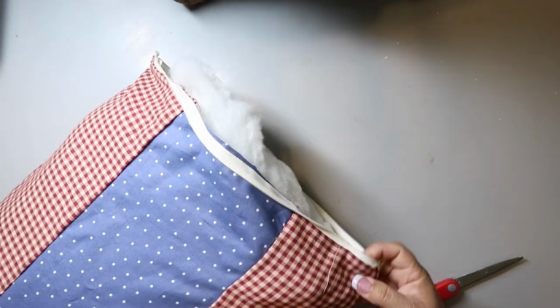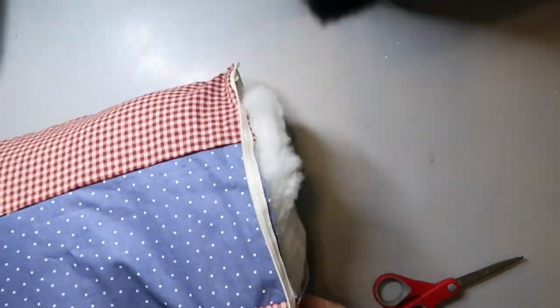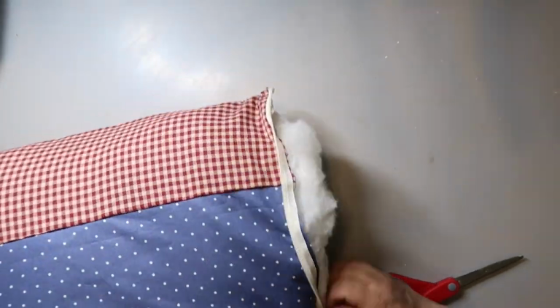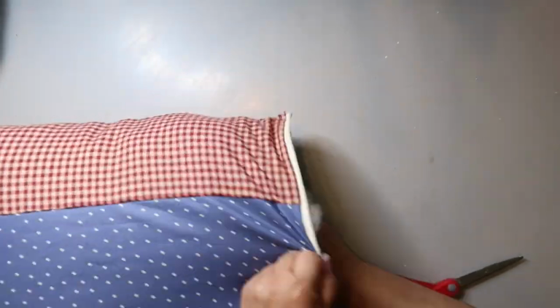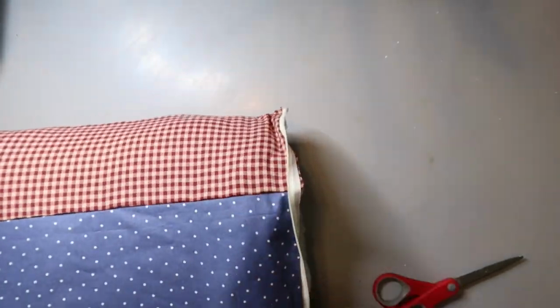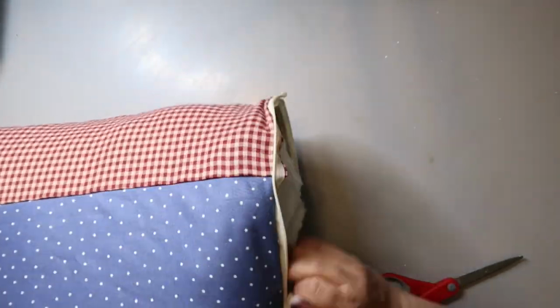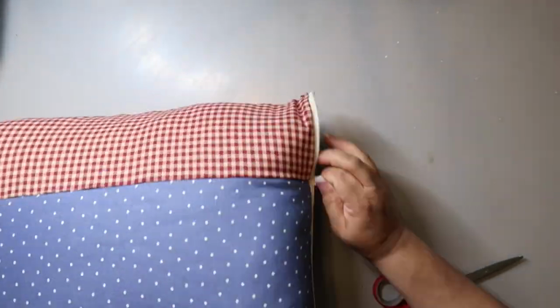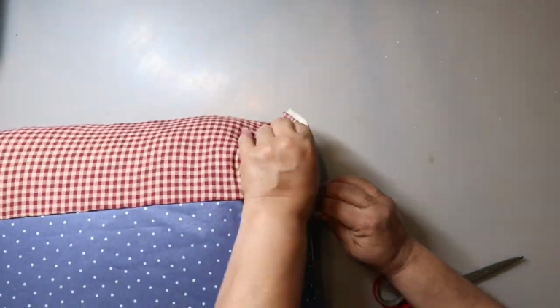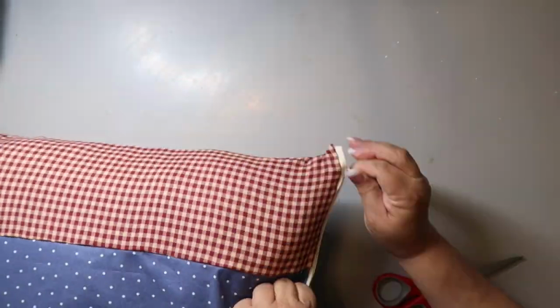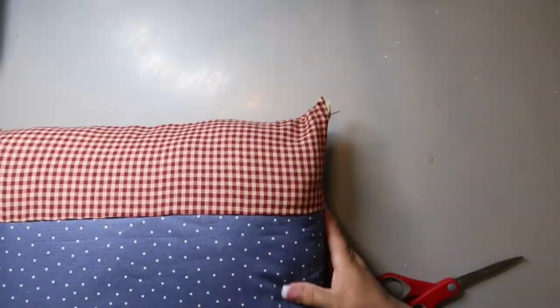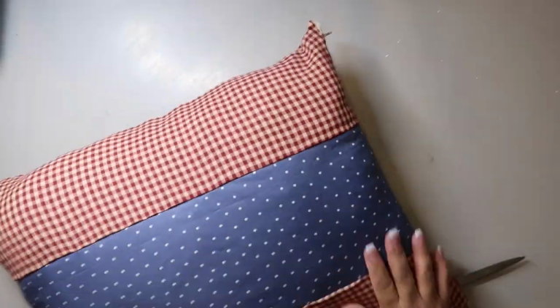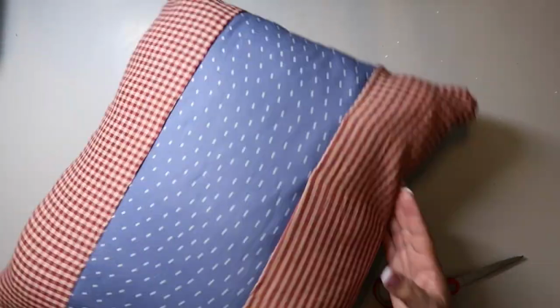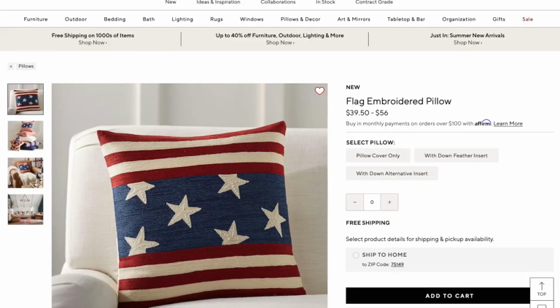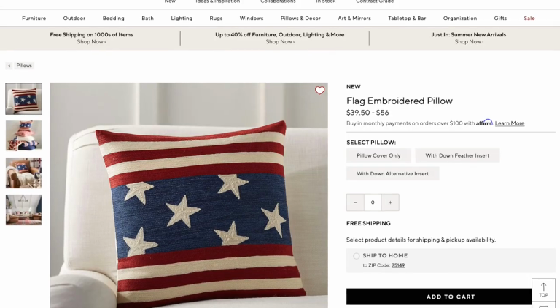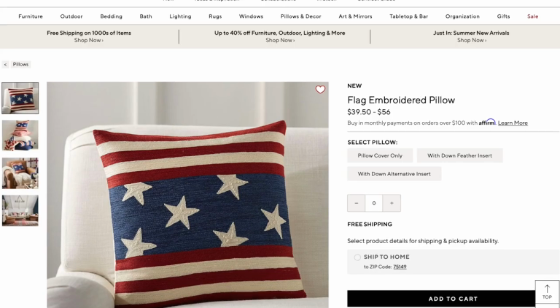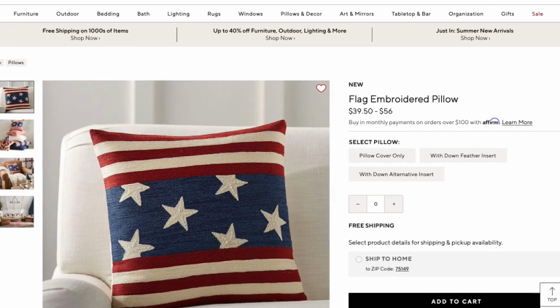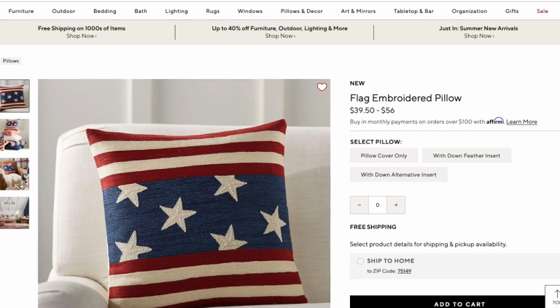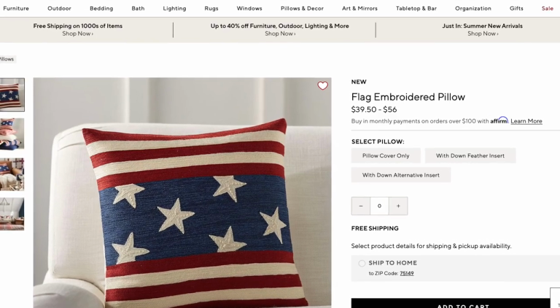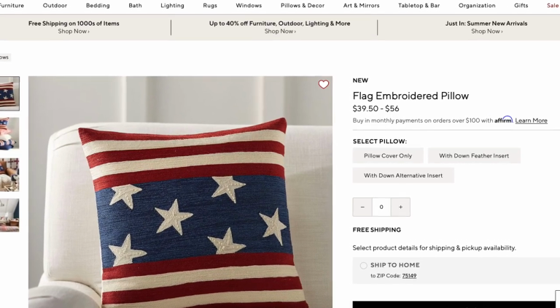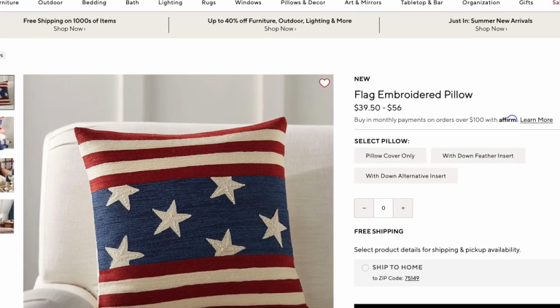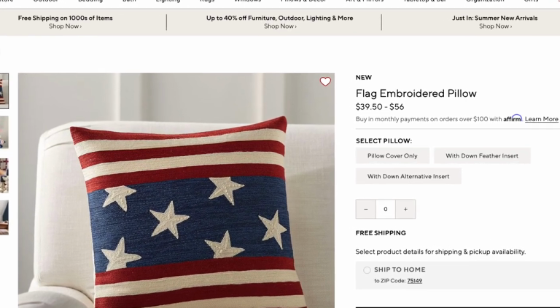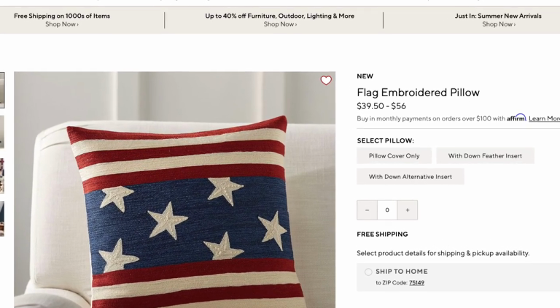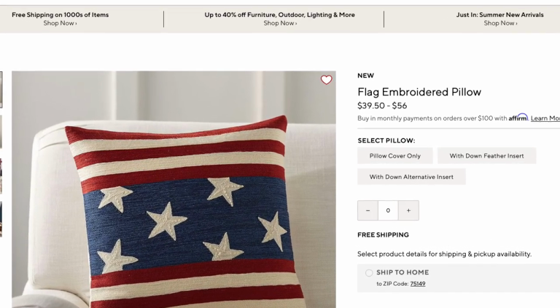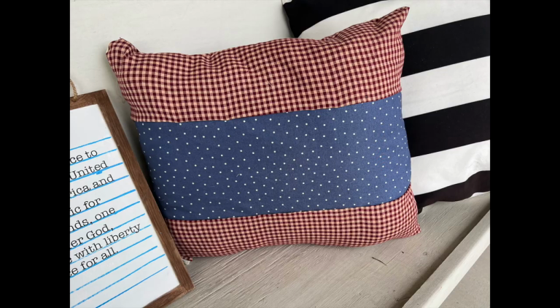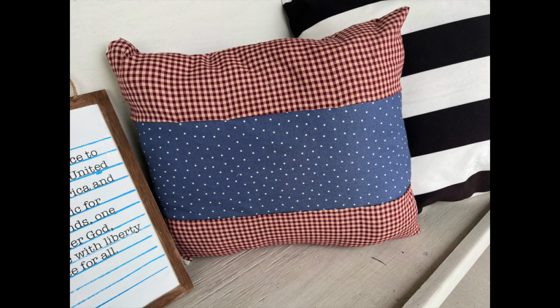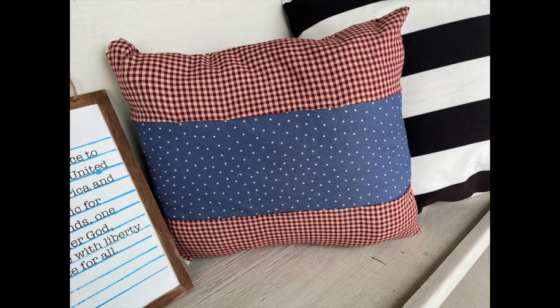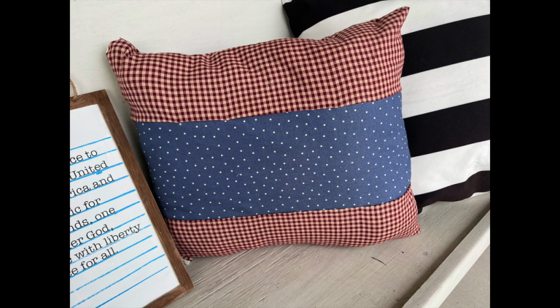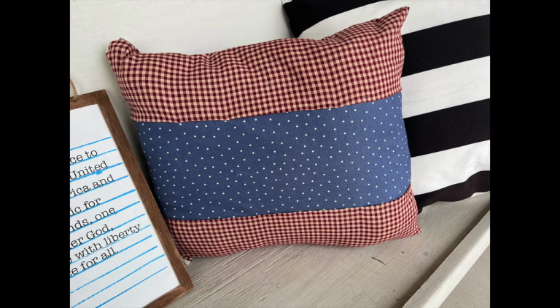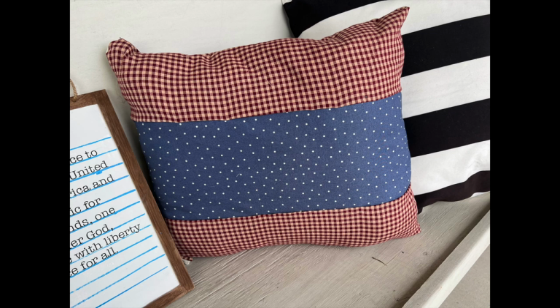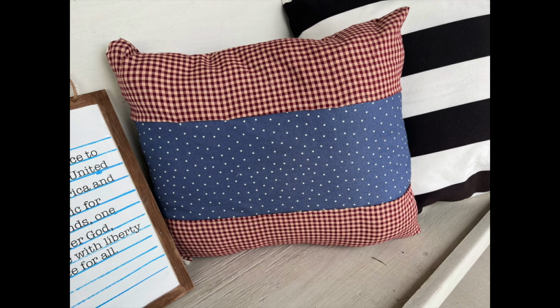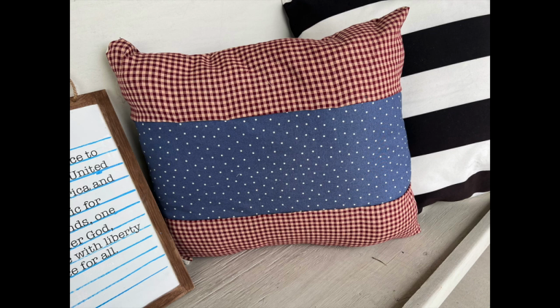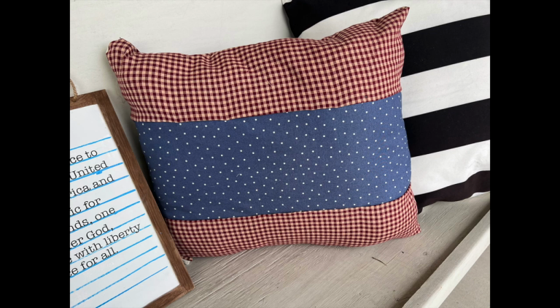It turns out pretty cute, actually. Here again is the inspiration piece, just to give you another glimpse of that, and then here's my design. I think it turned out cute, just not exactly like the design.